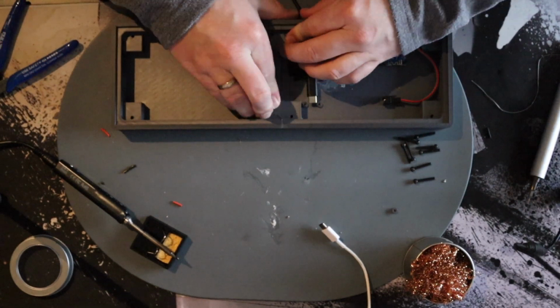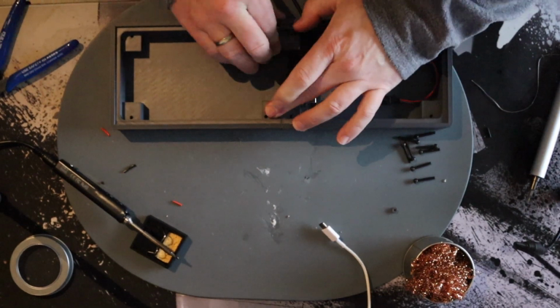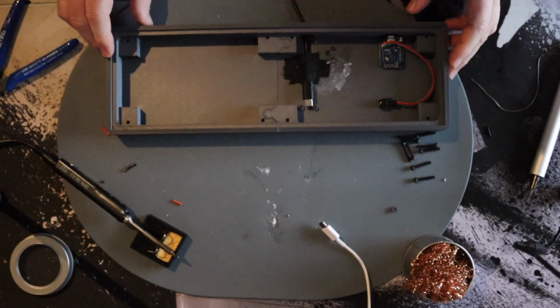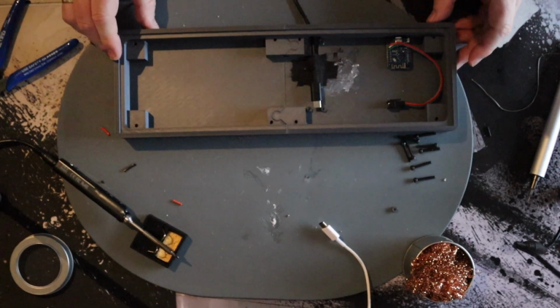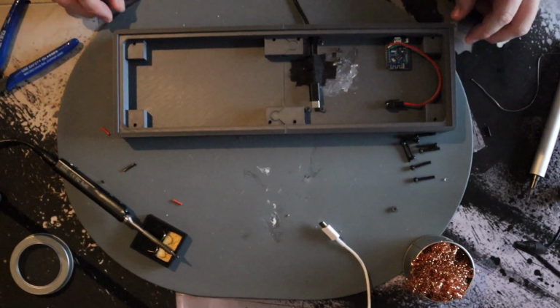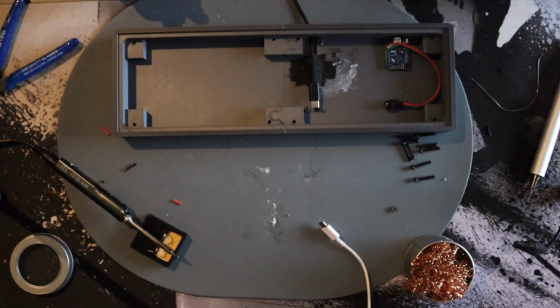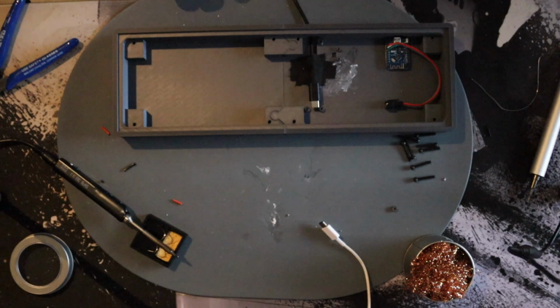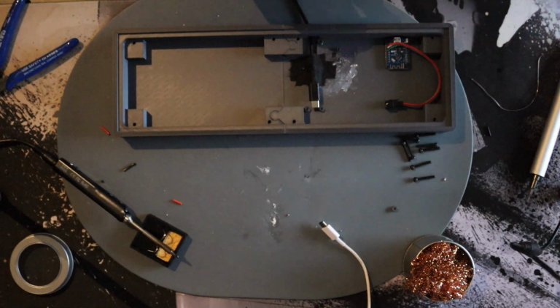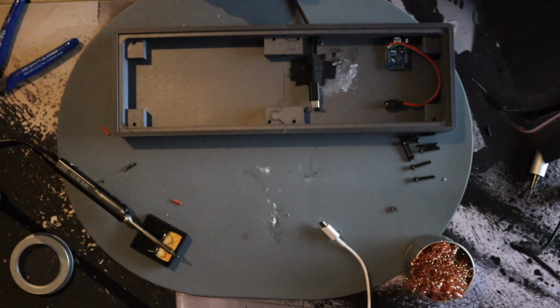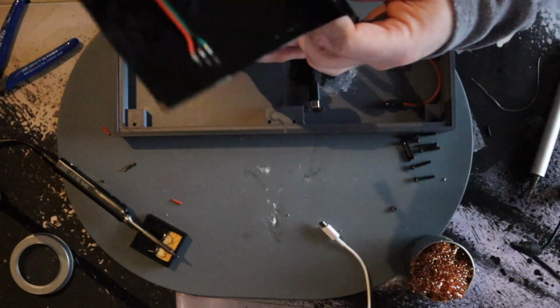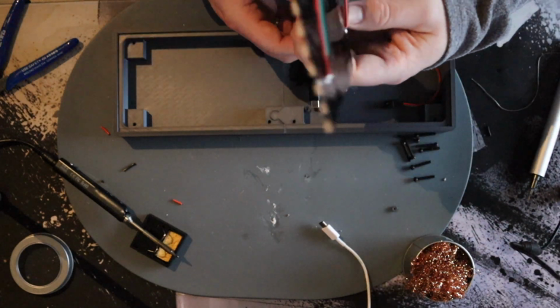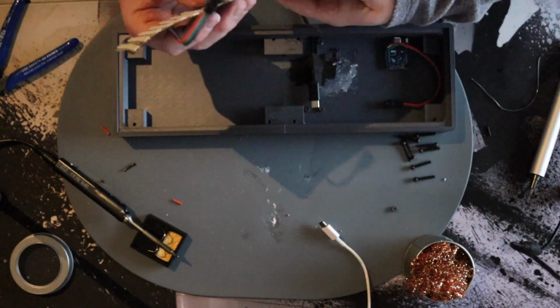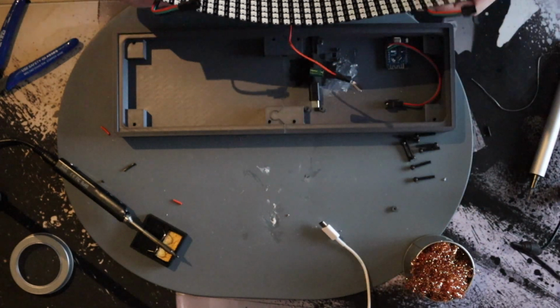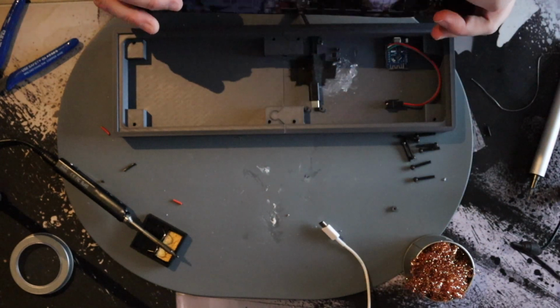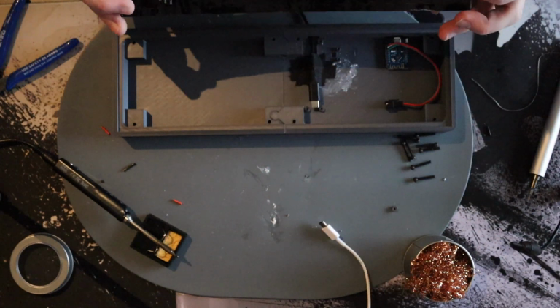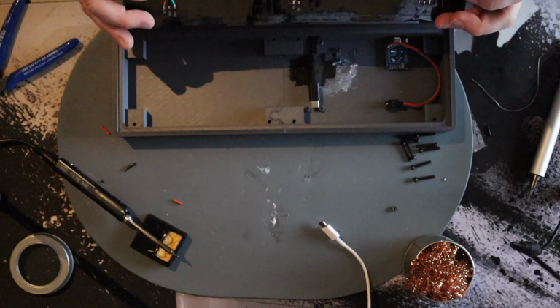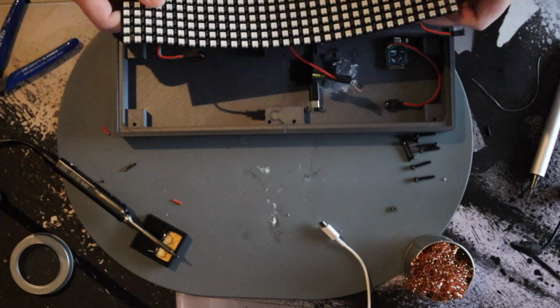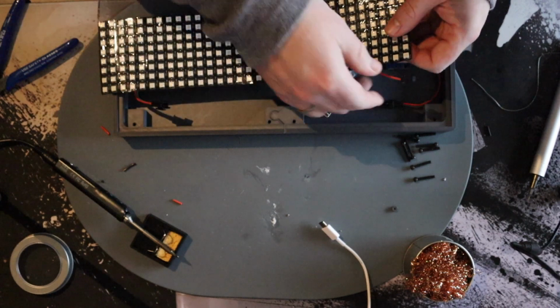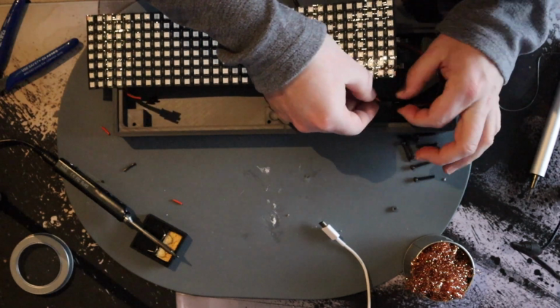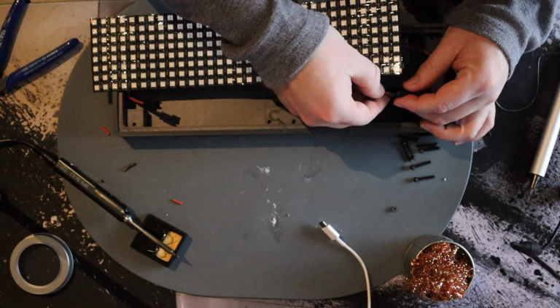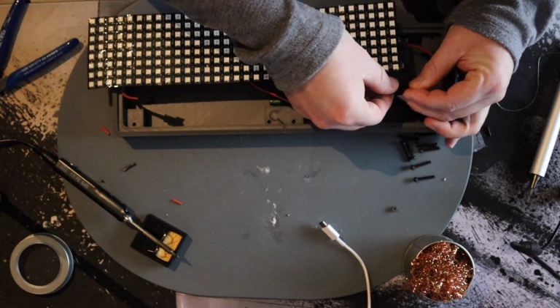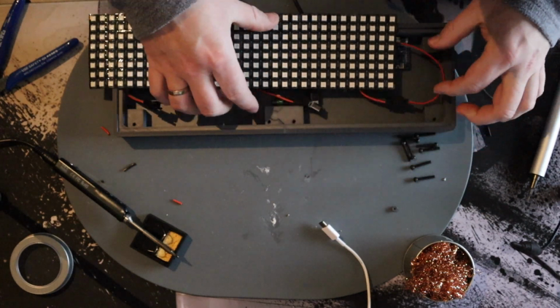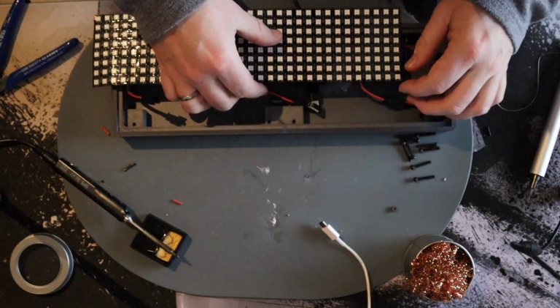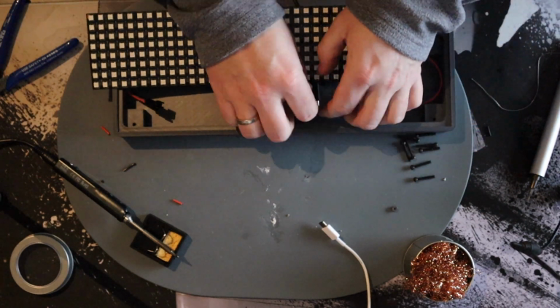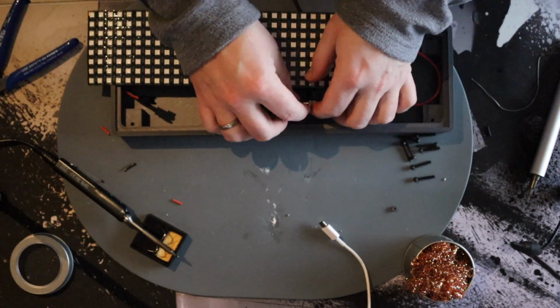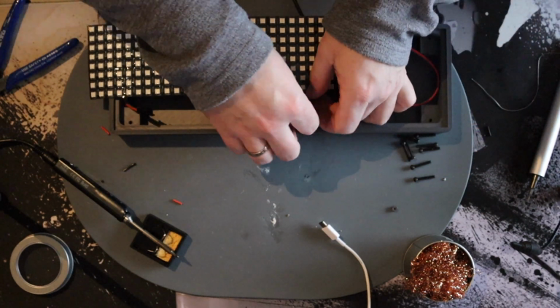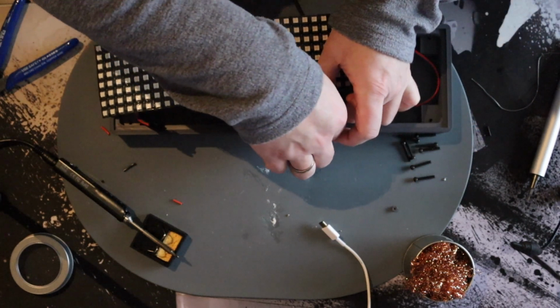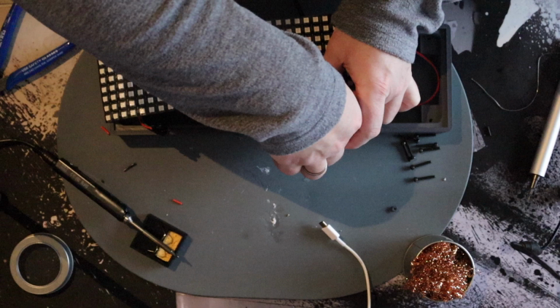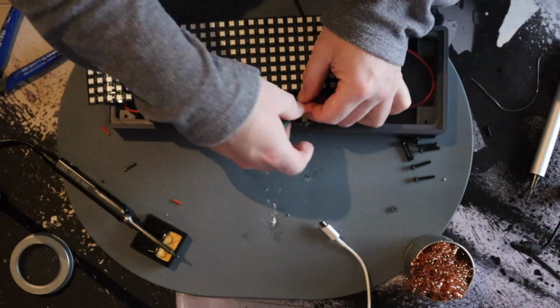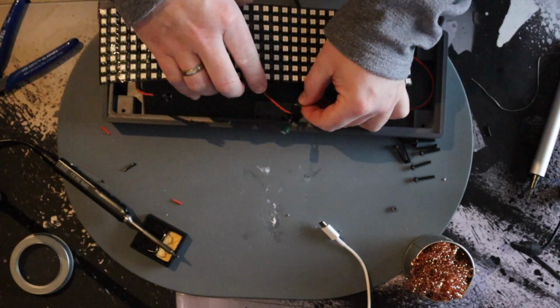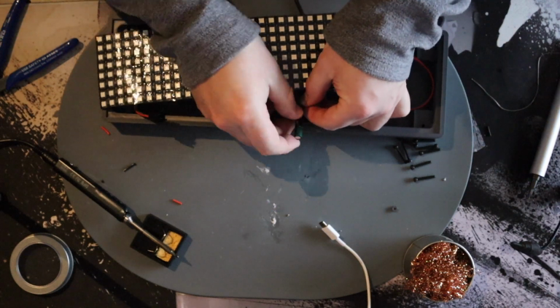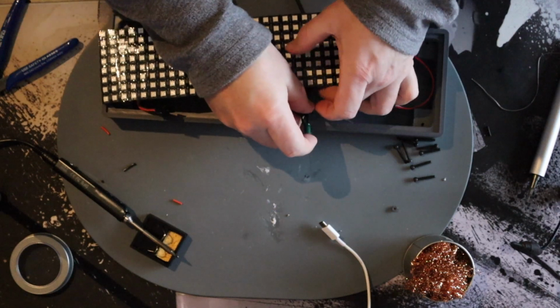Before you ask in the comments — yes, I taped the USB cable to the housing. This casing was designed for a USB breakout board from Adafruit. I used the cheap AliExpress one, so I had to tape the cable.